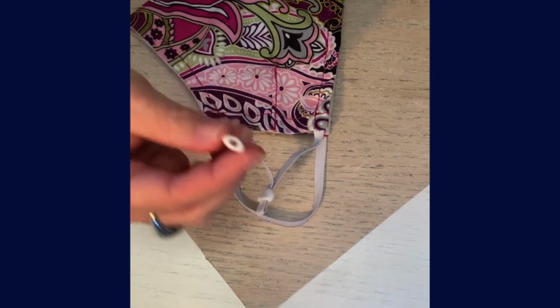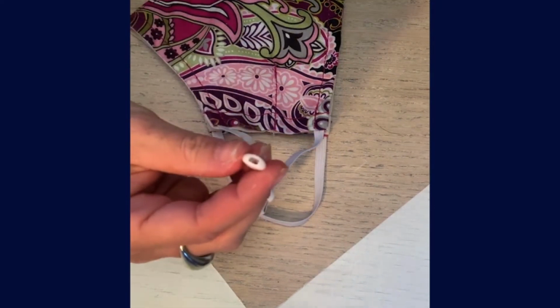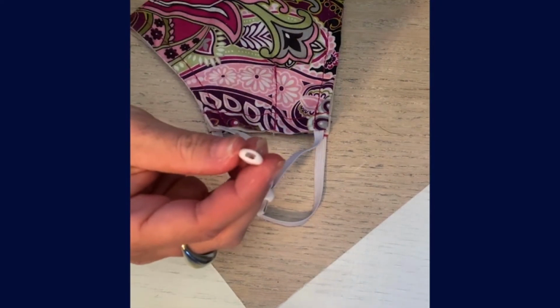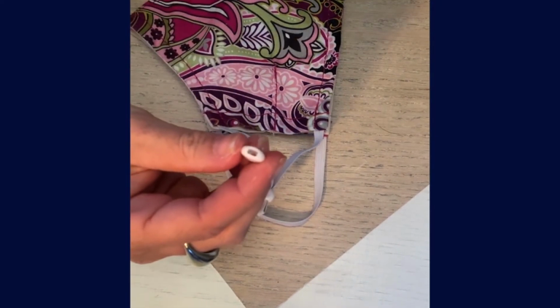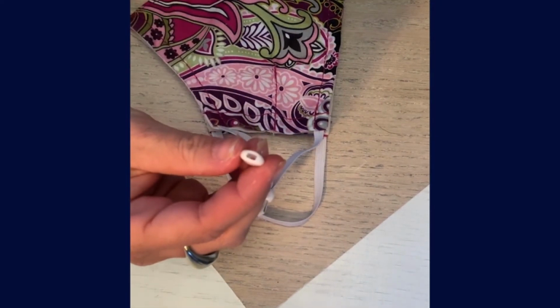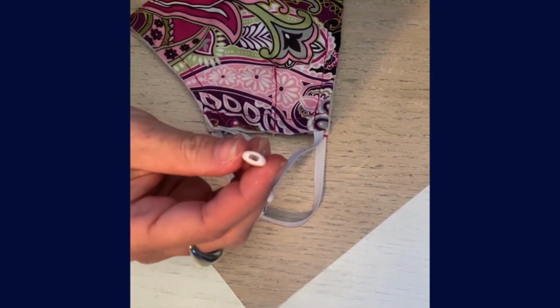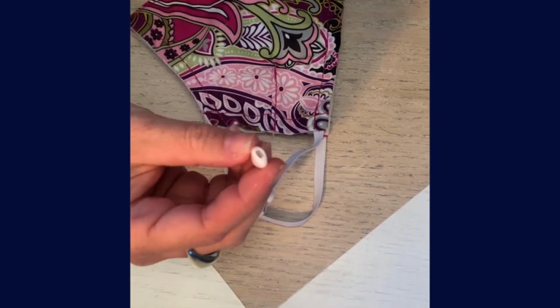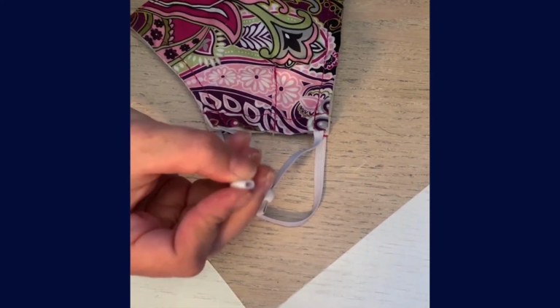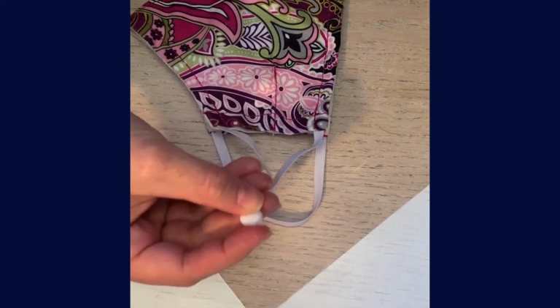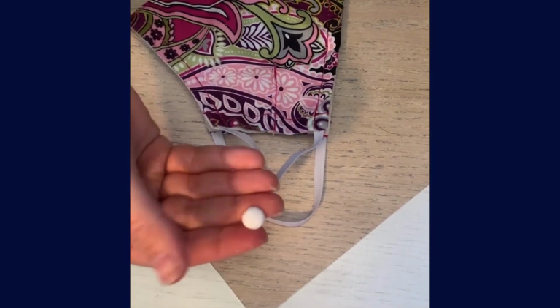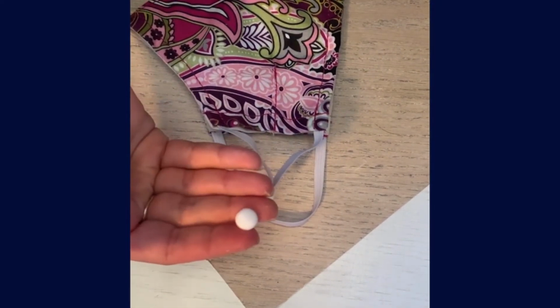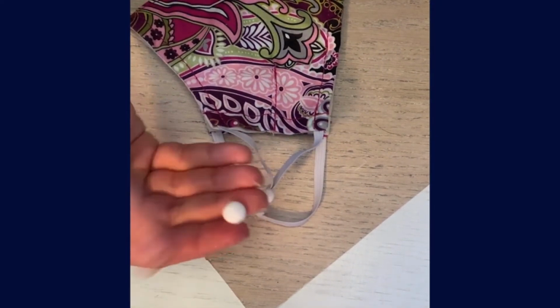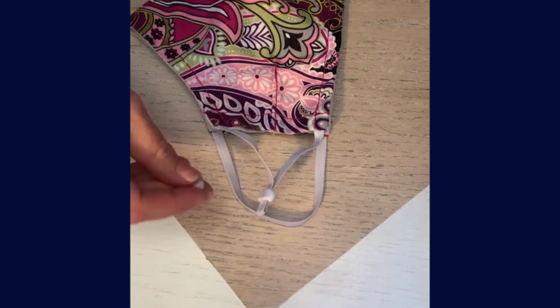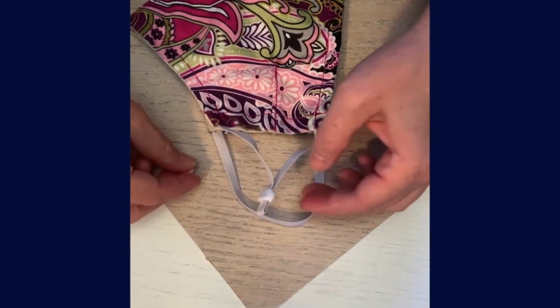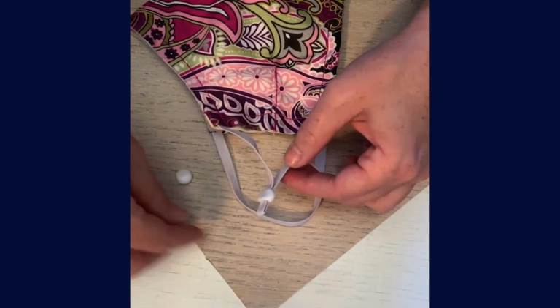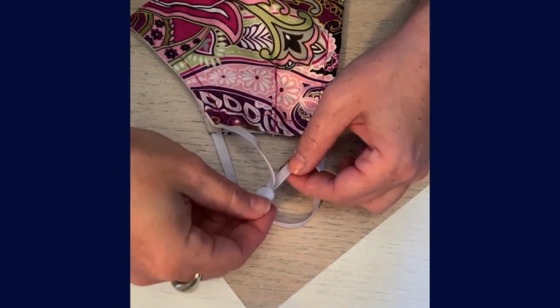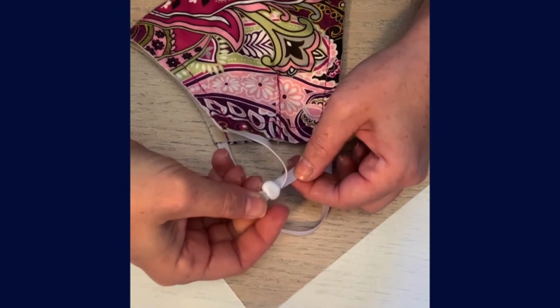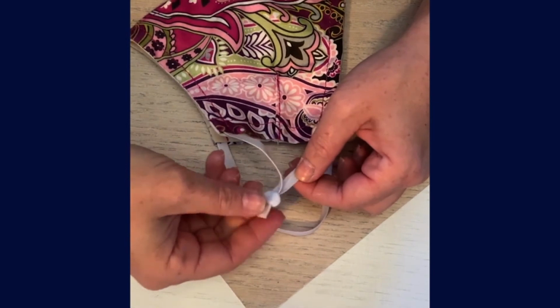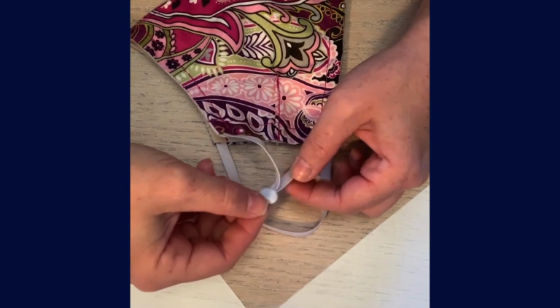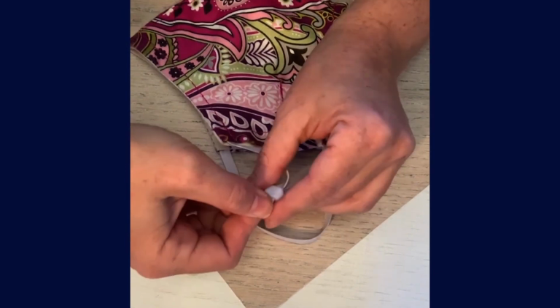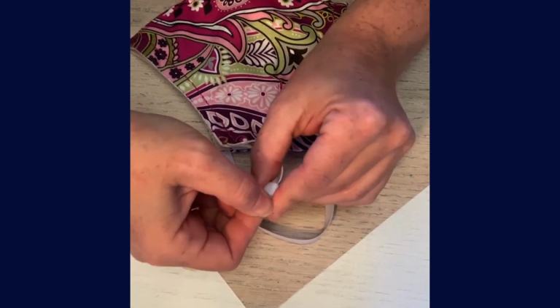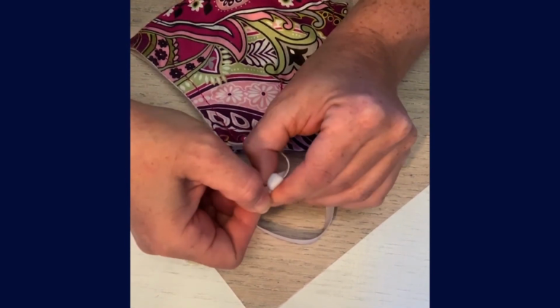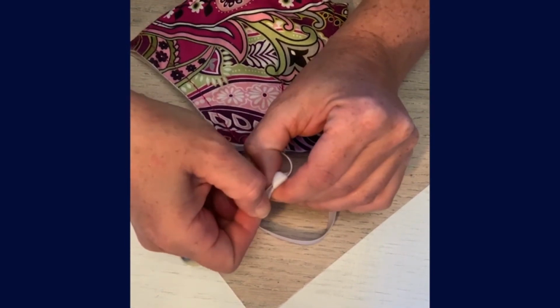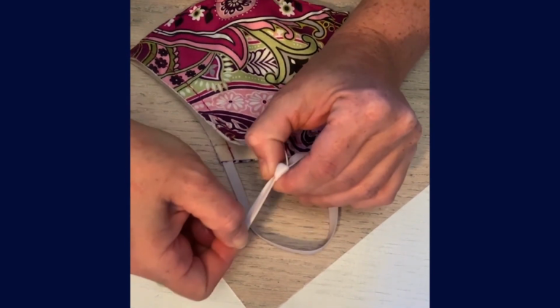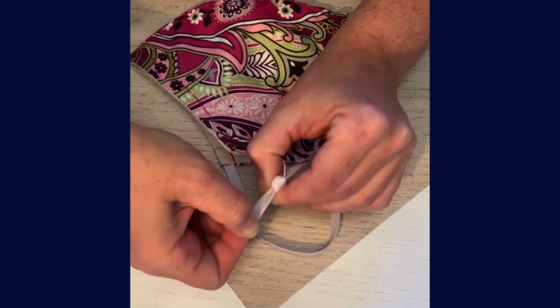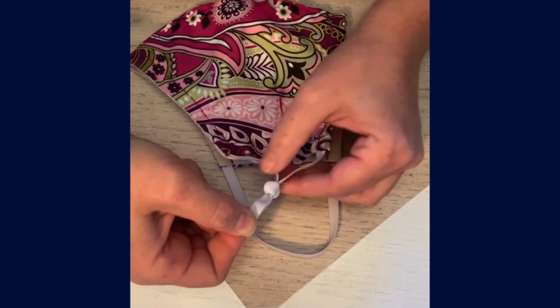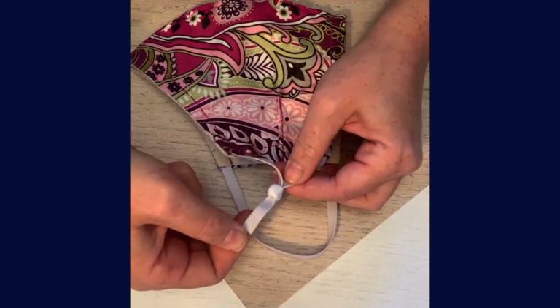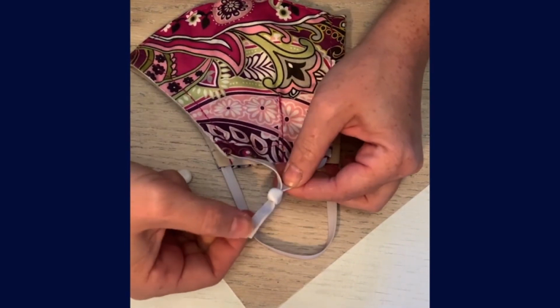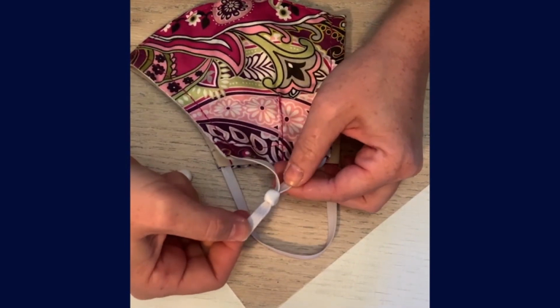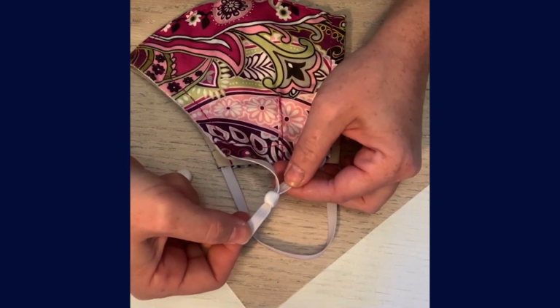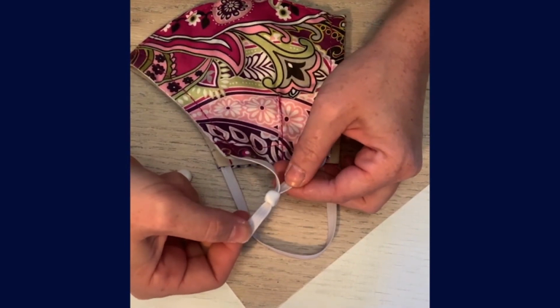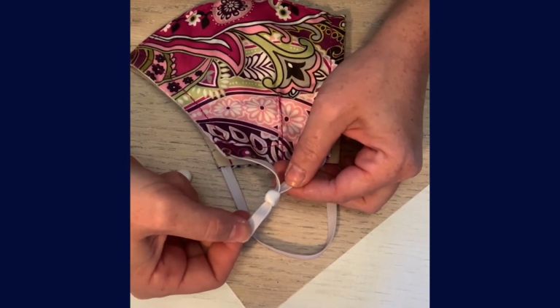Find a bead with a large enough hole to fit over the elastic. Put it on the elastic, and then you can just adjust along the elastic for as tight as you need.